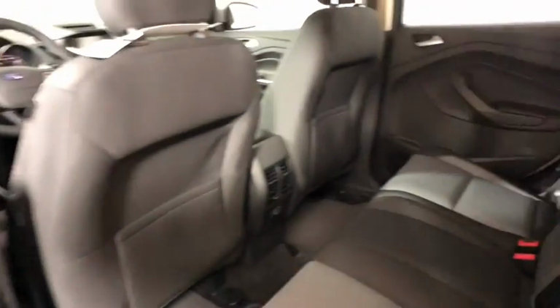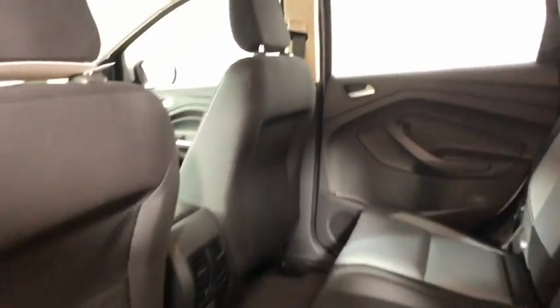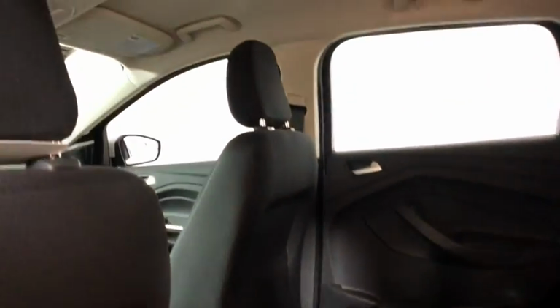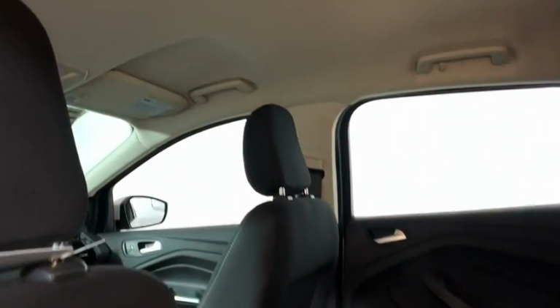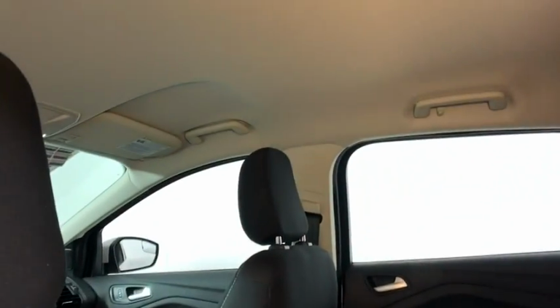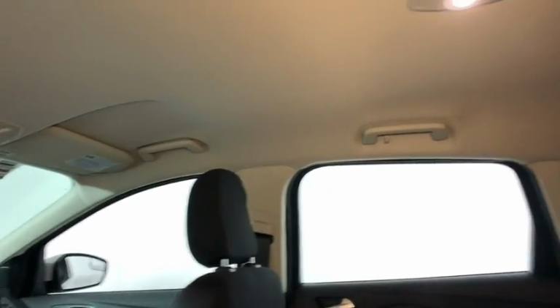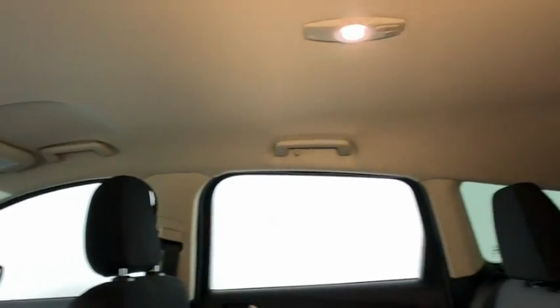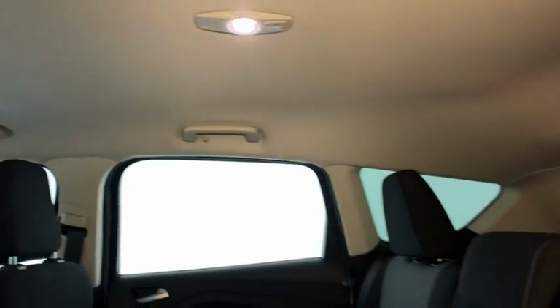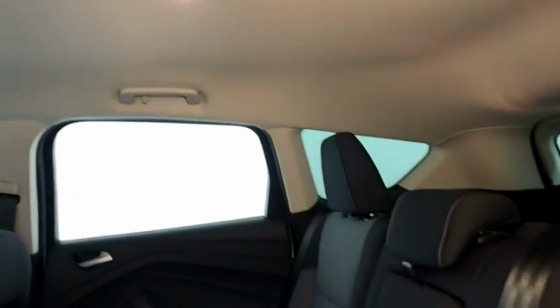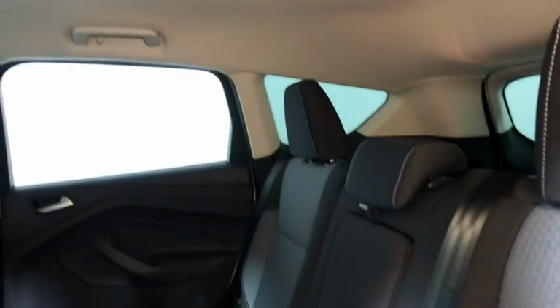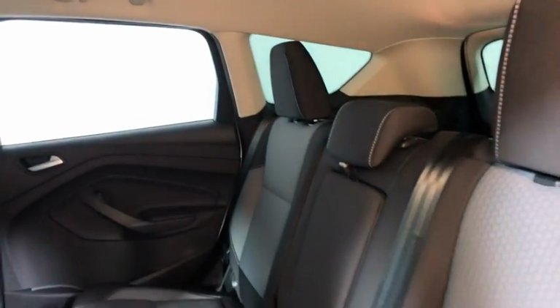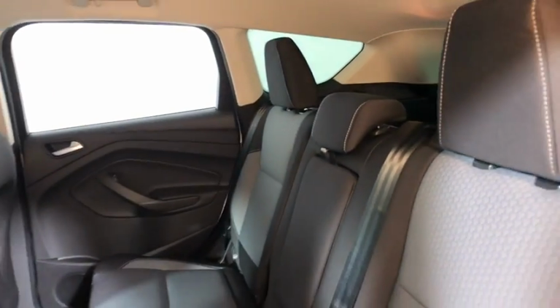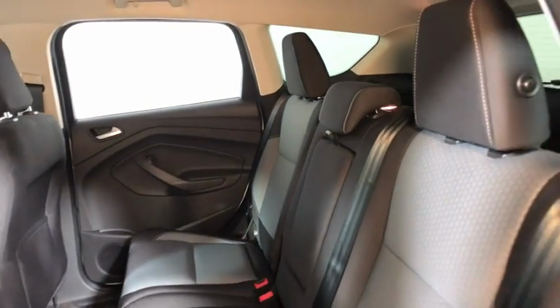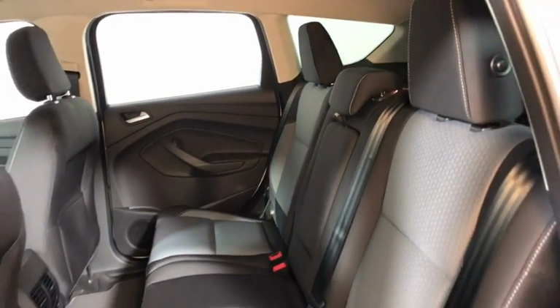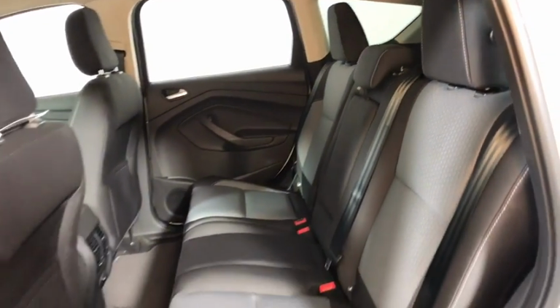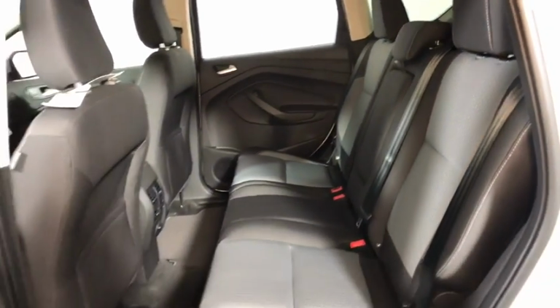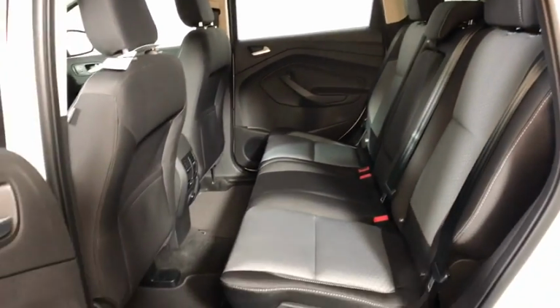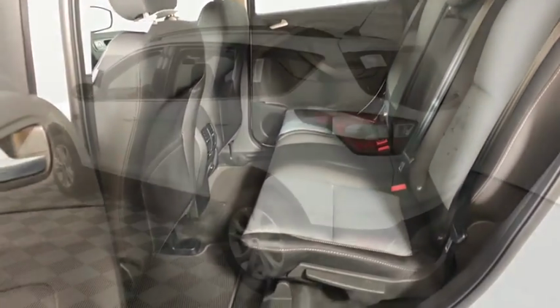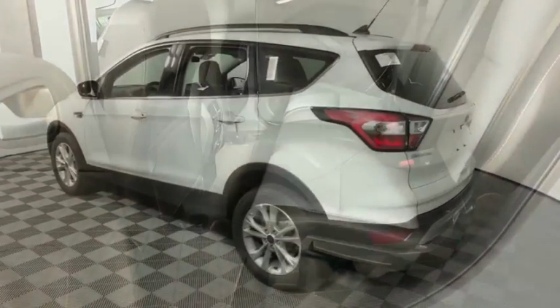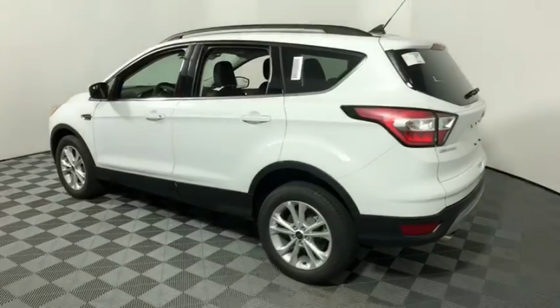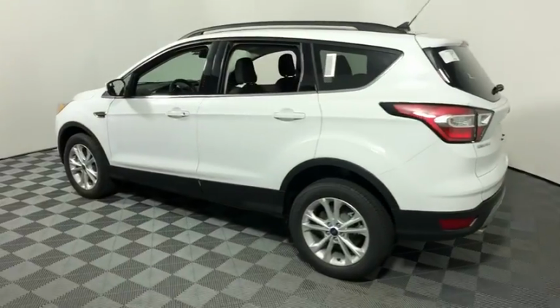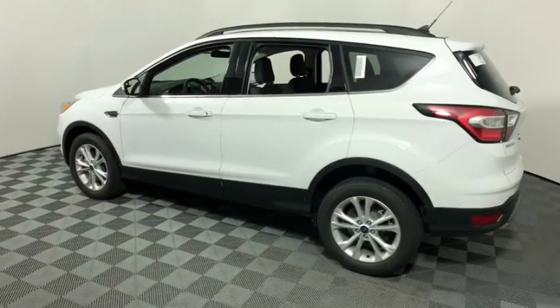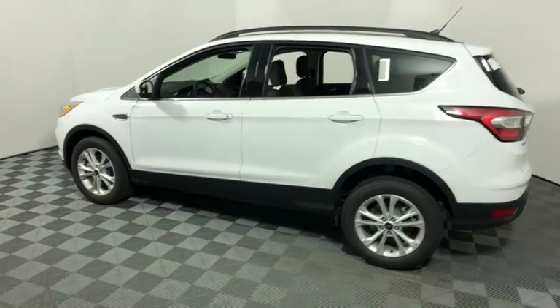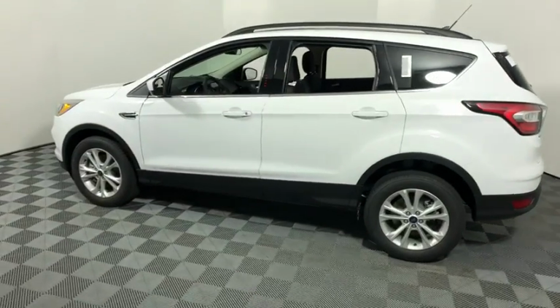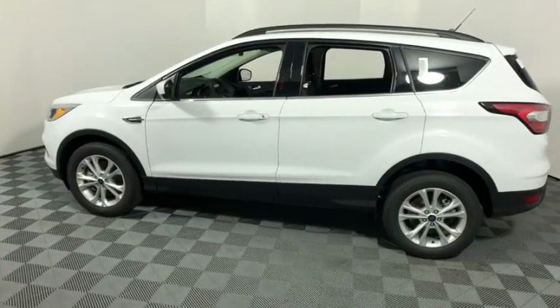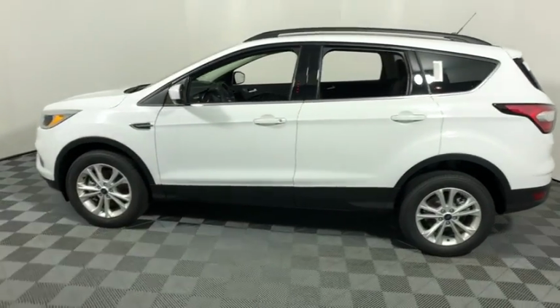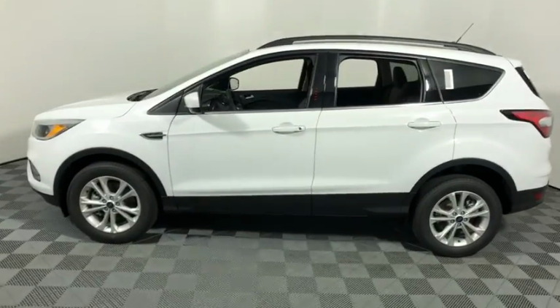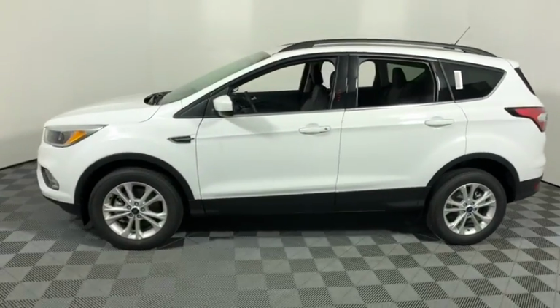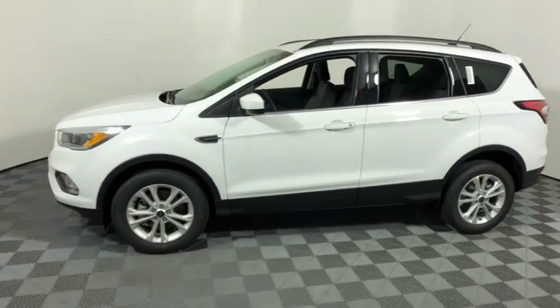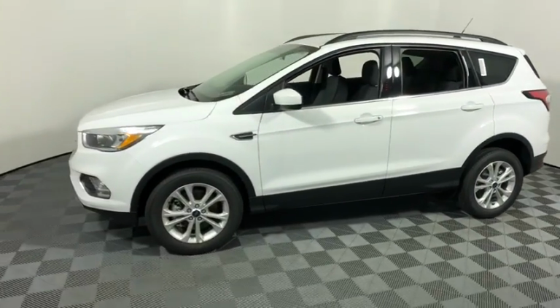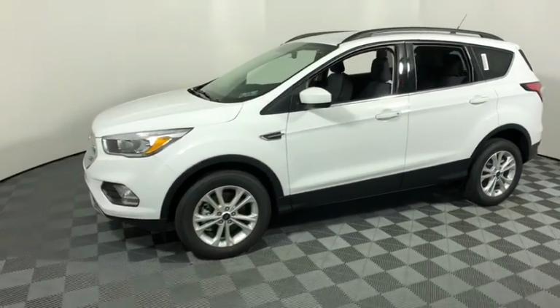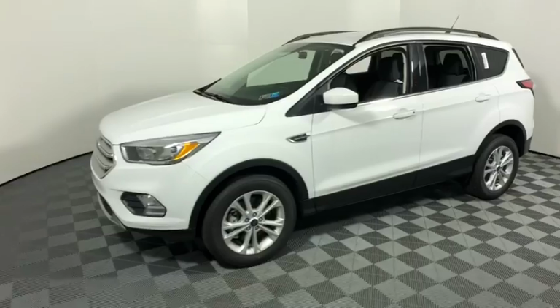Come take a test drive today. We'll see you next time.